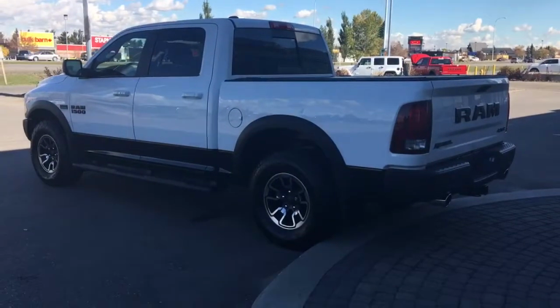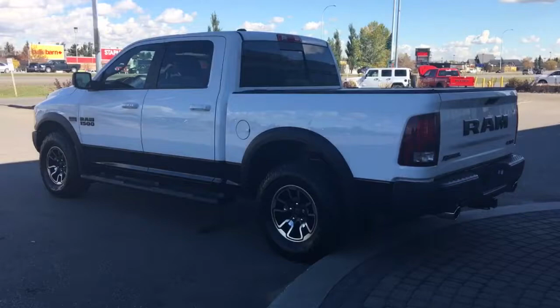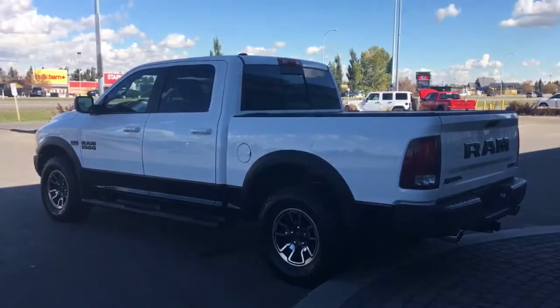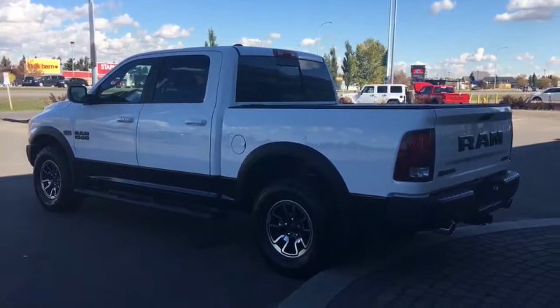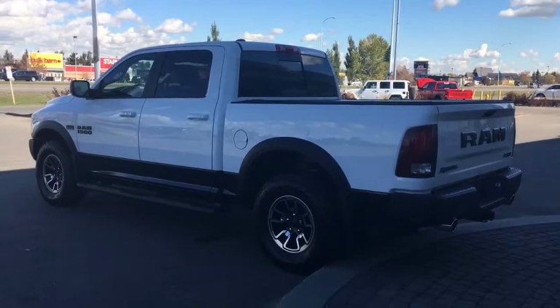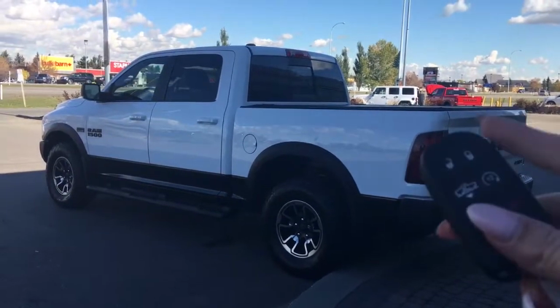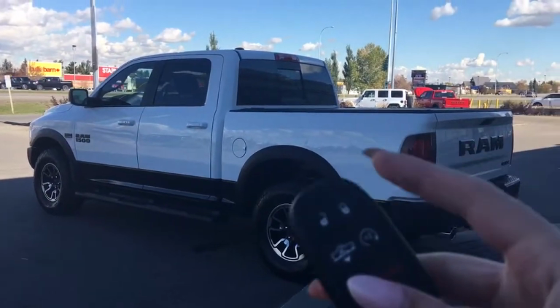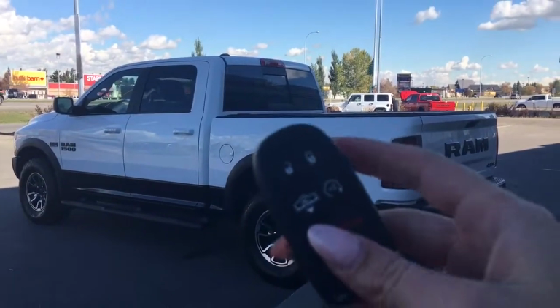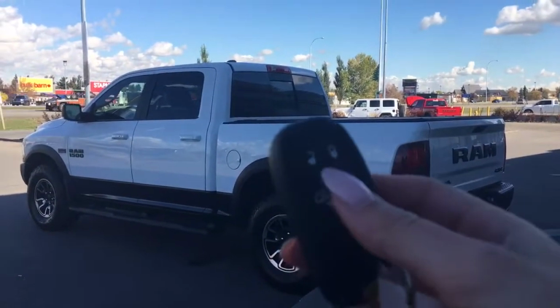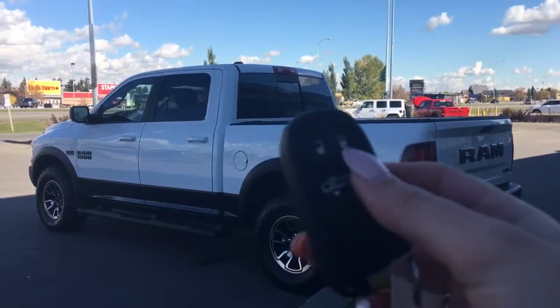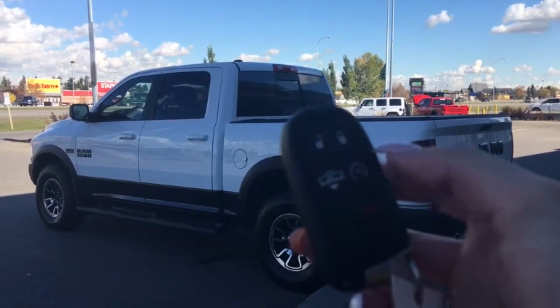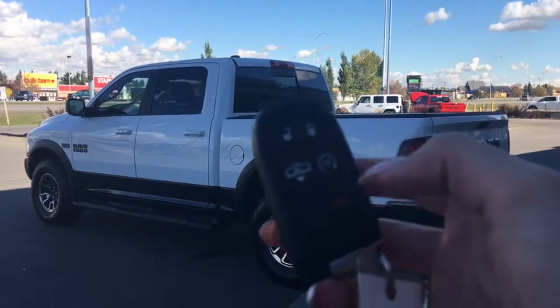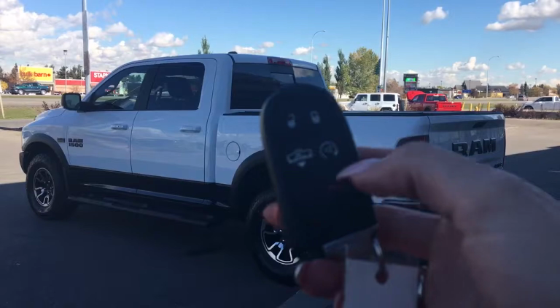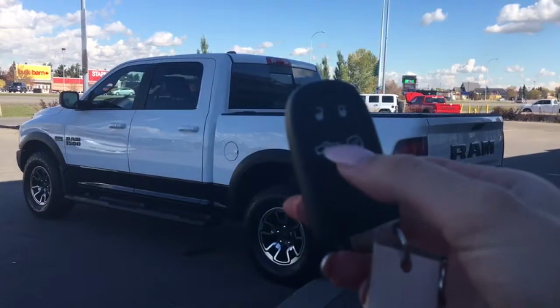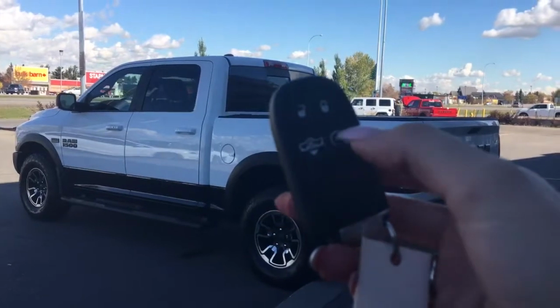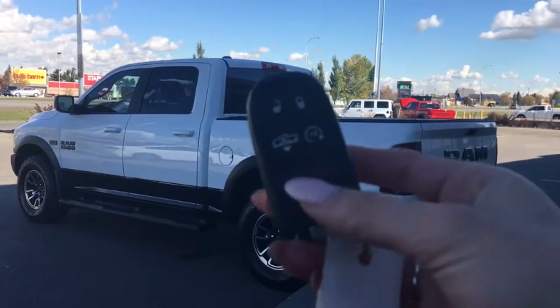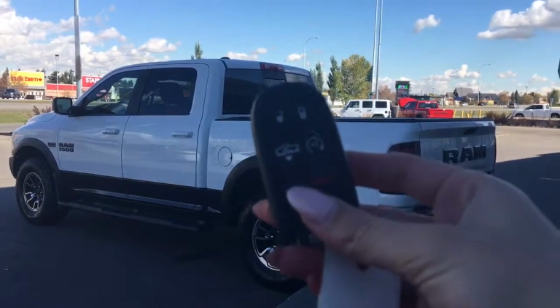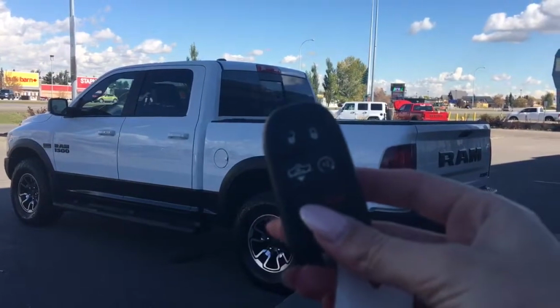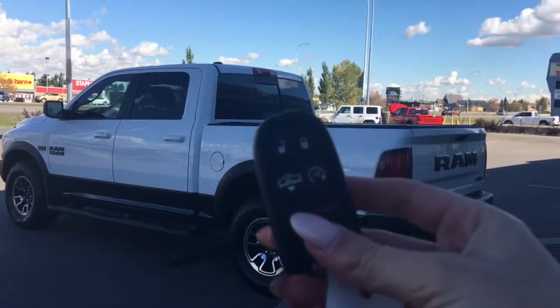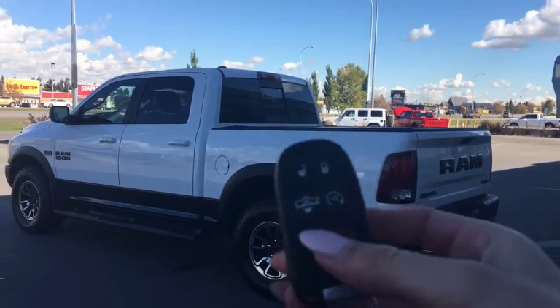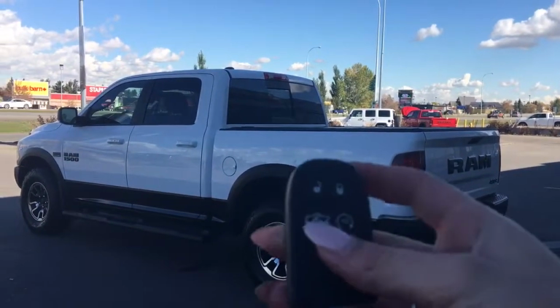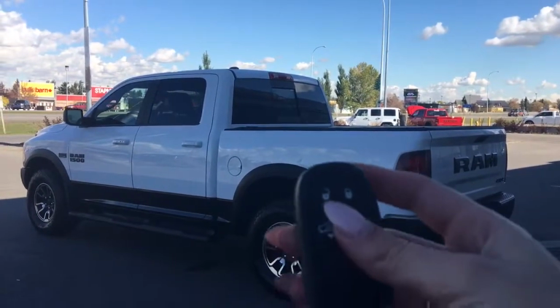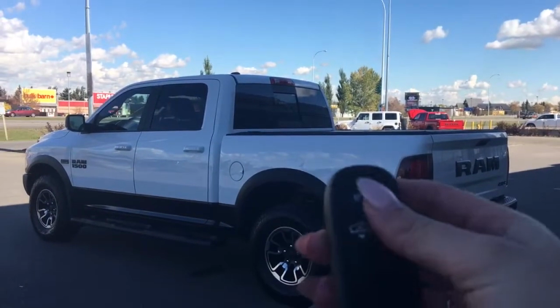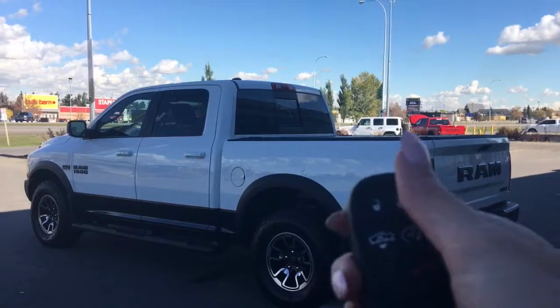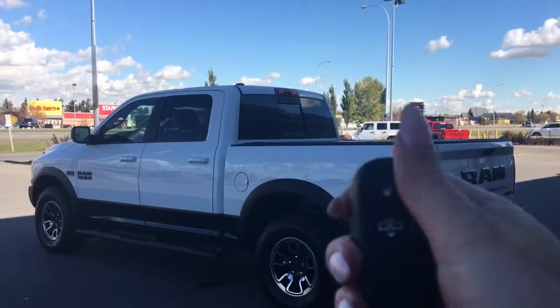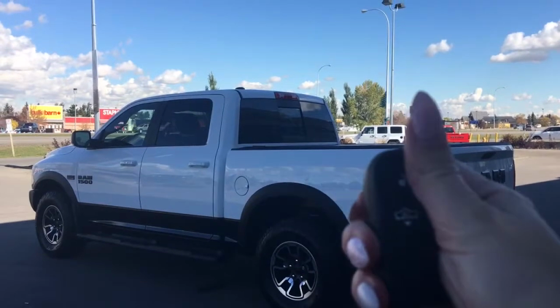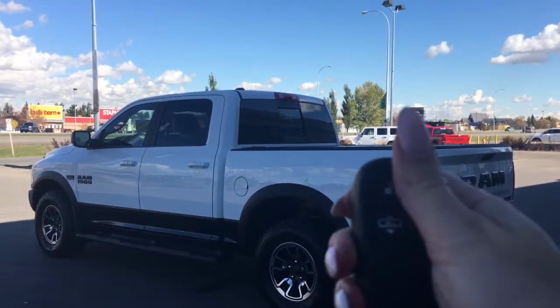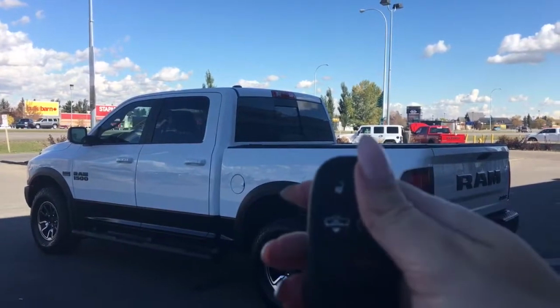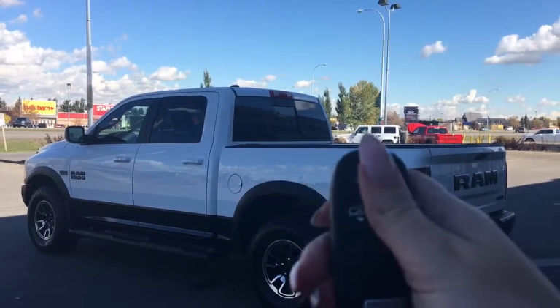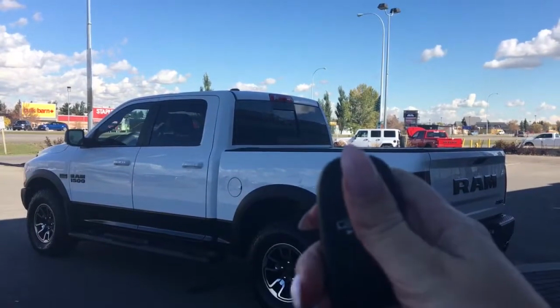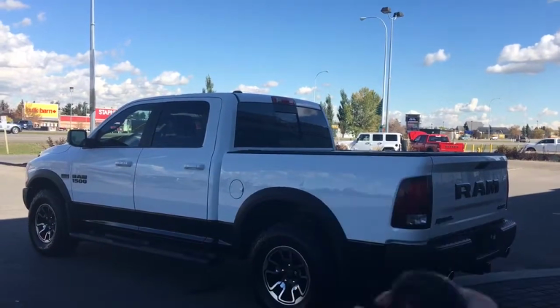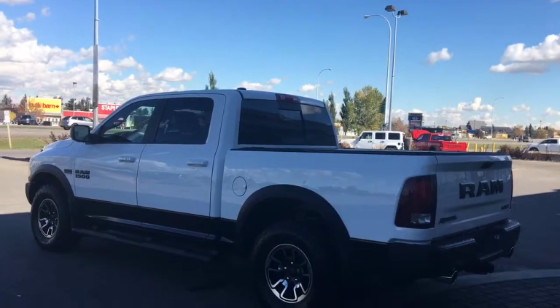Helping you into this beautiful Rebel is your factory key fob. It has your unlock, lock, command start, panic button, and that button there is actually for your air ride suspension. To start the vehicle with the key fob, just simply ensure the vehicle is locked and hit that half circle twice and it'll start.